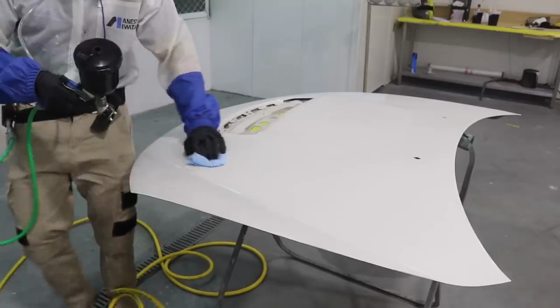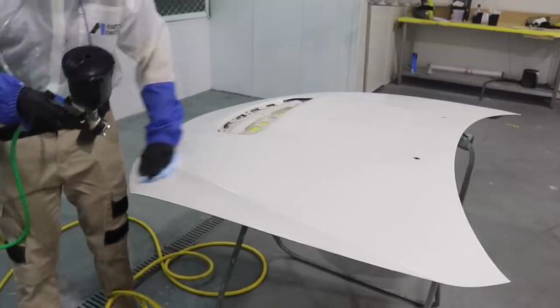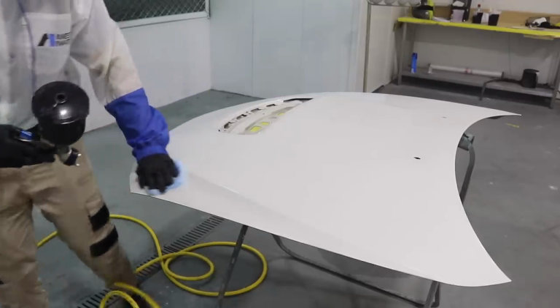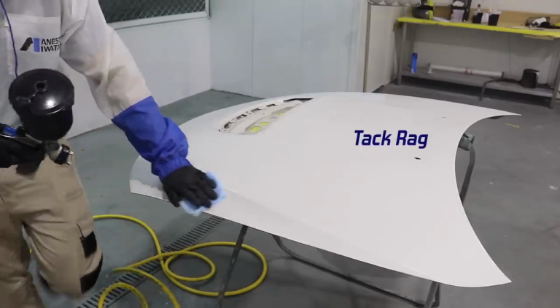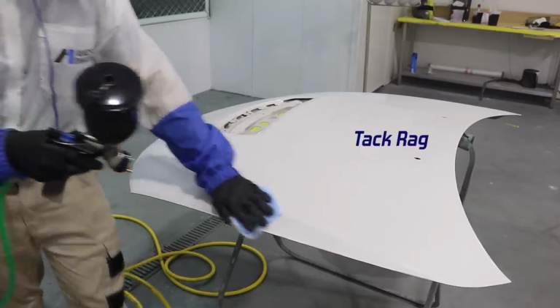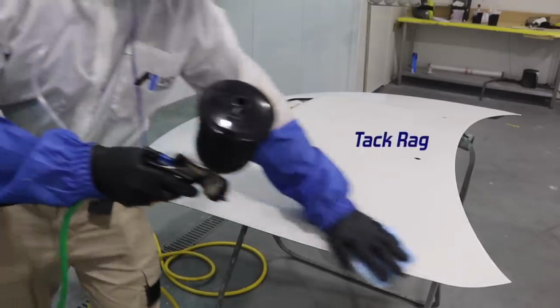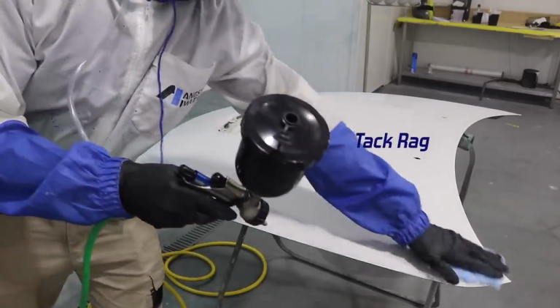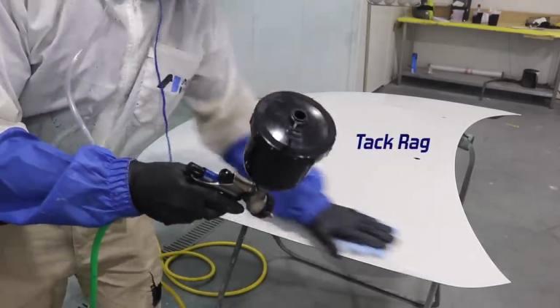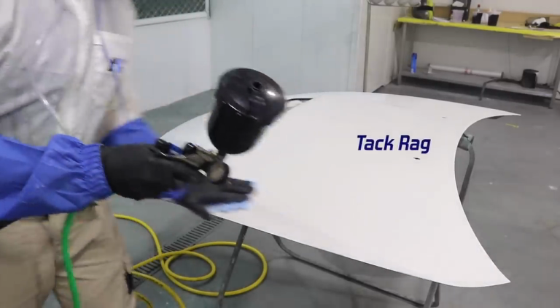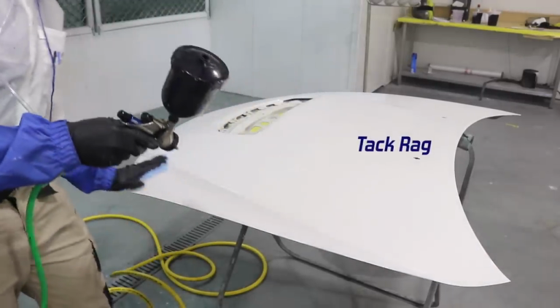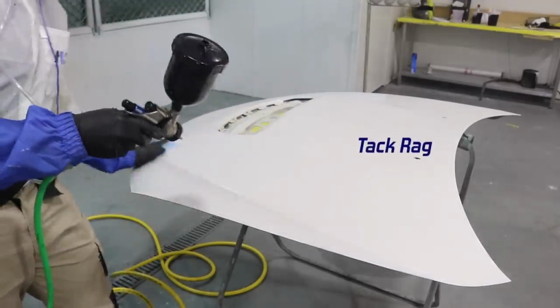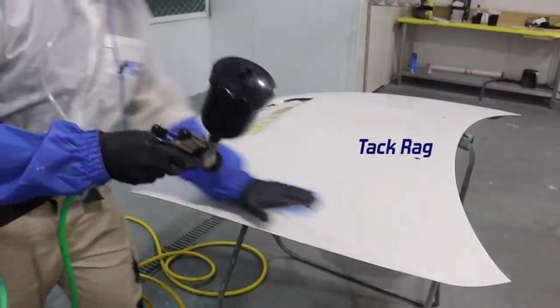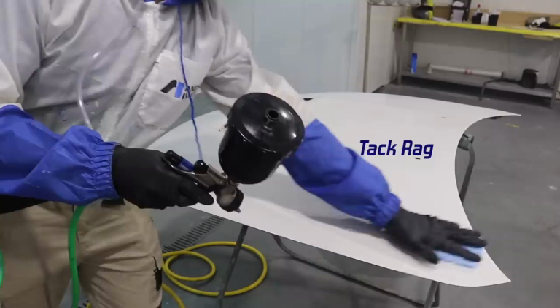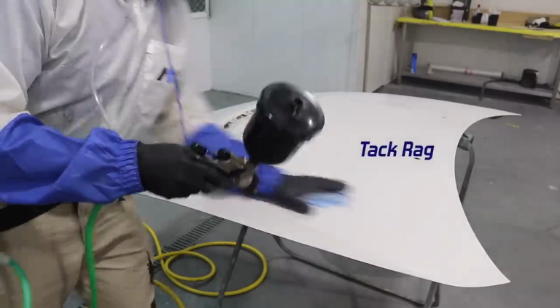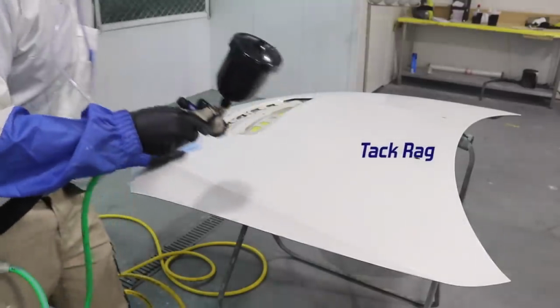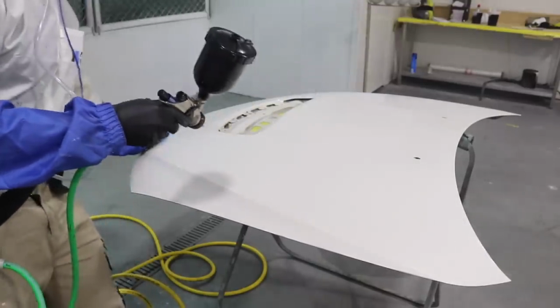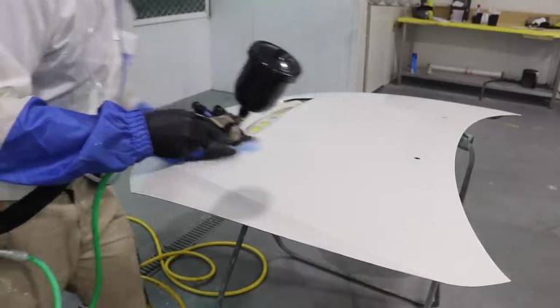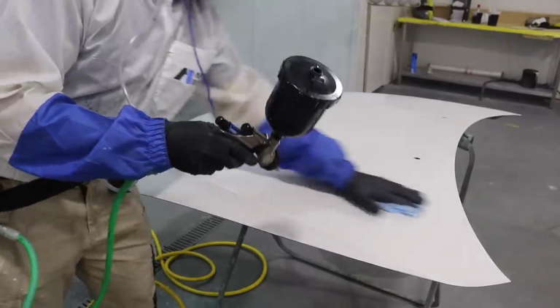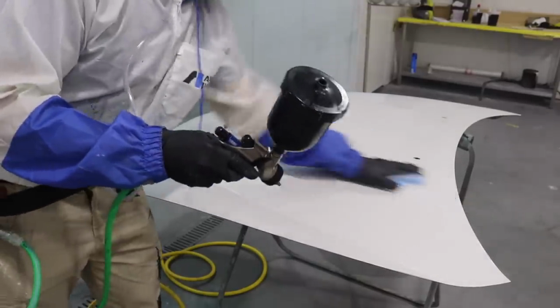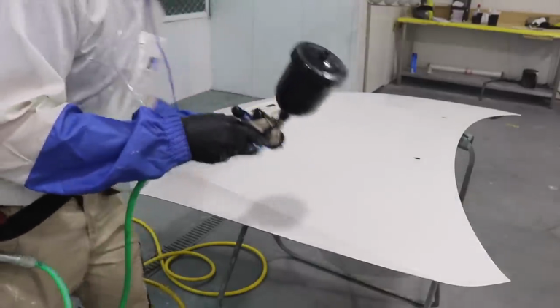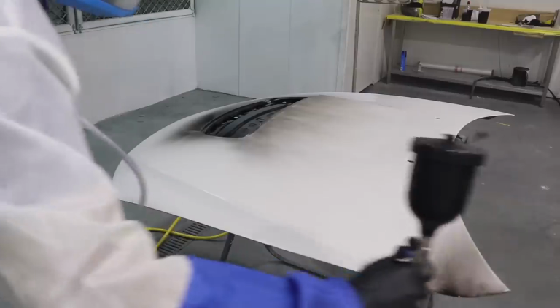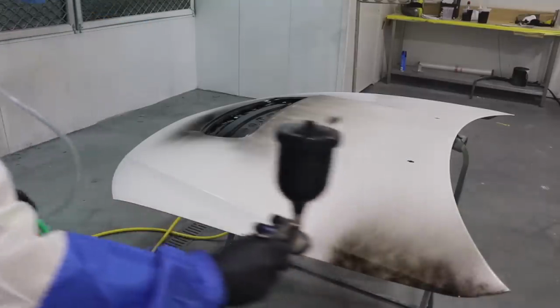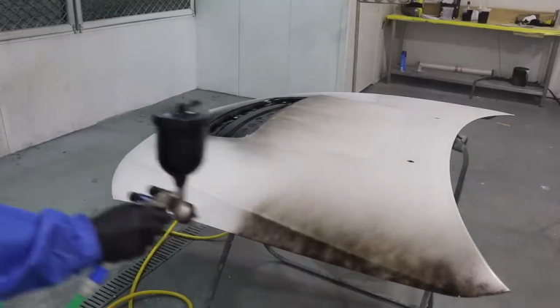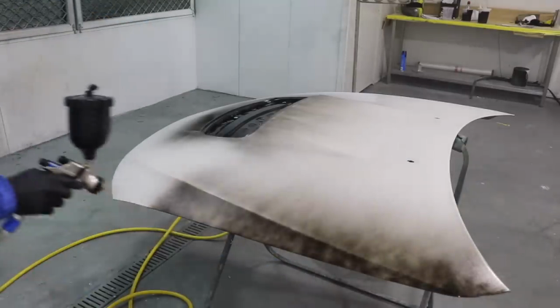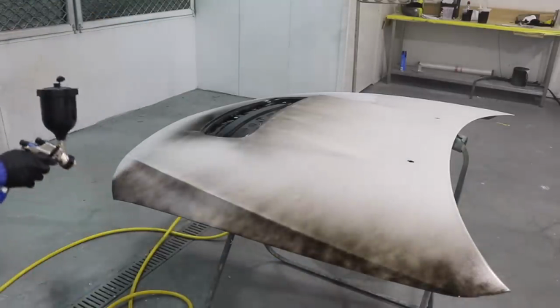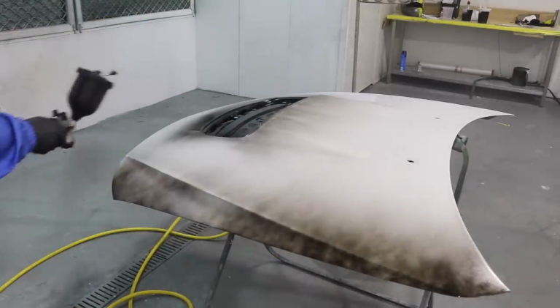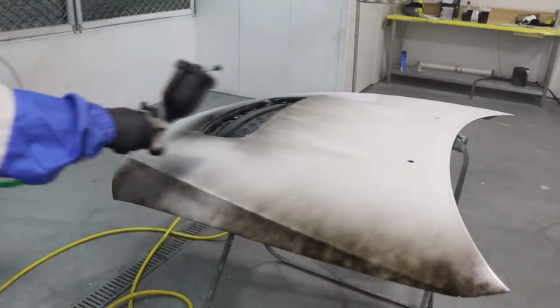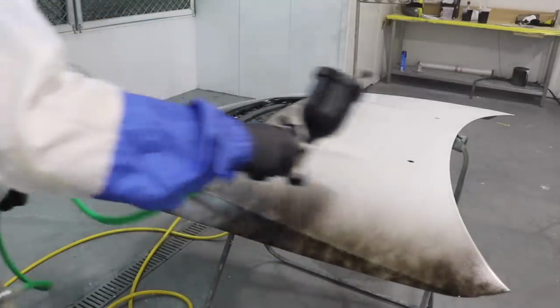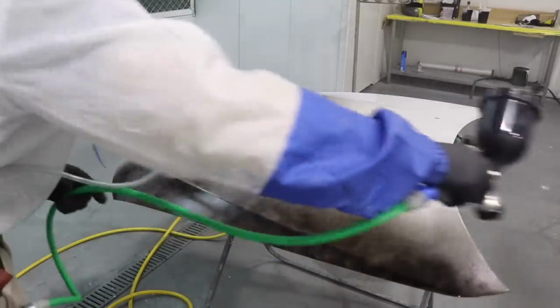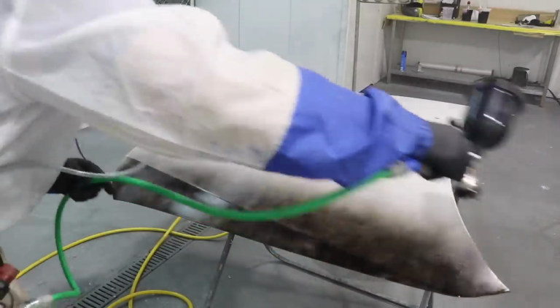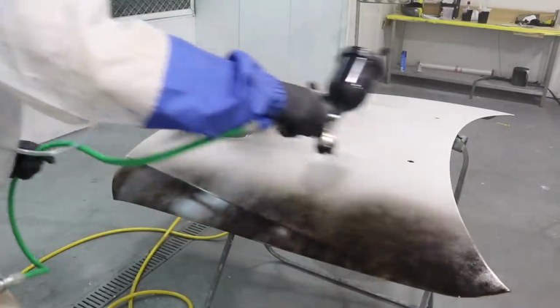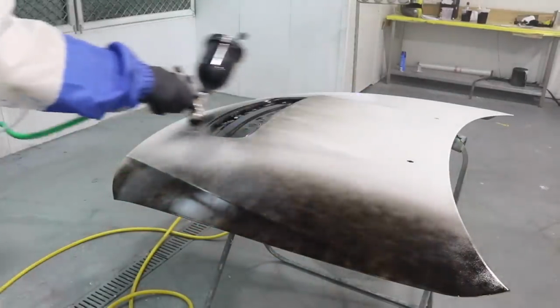Before painting the base coat, it's a good idea to use a tack rag. This can get rid of any dust that might have landed on the panel before you start painting. Now I'm going to spray 4 coats of base coat, waiting 10 minutes between coats.